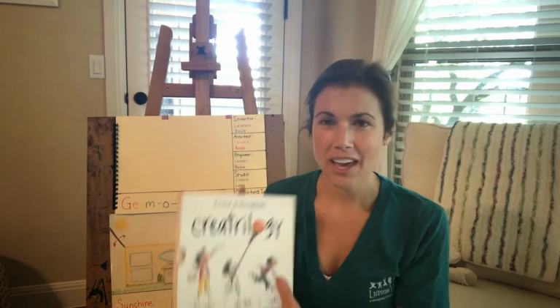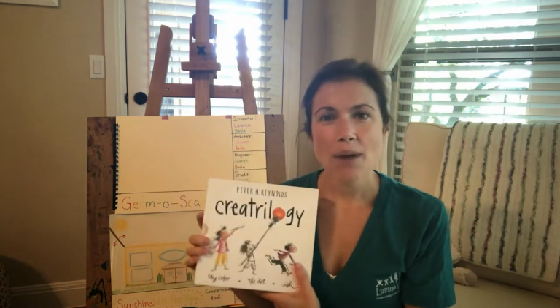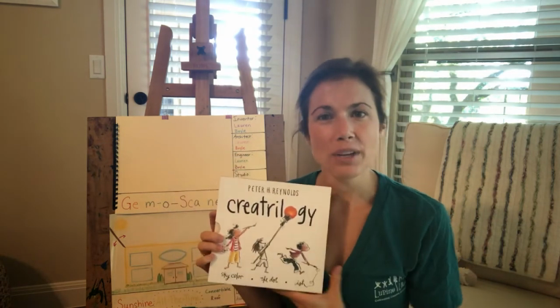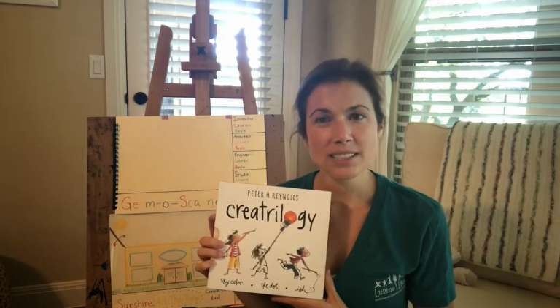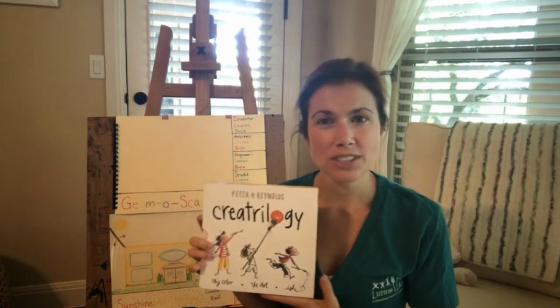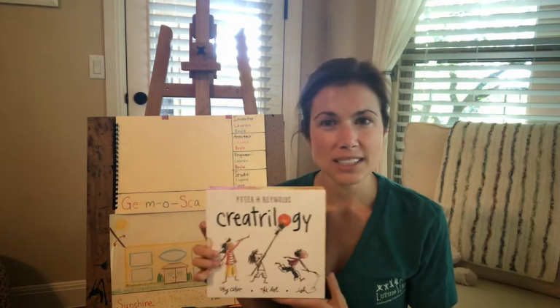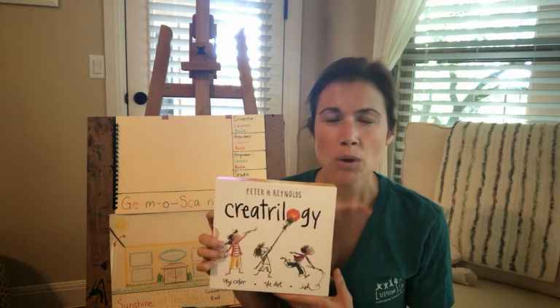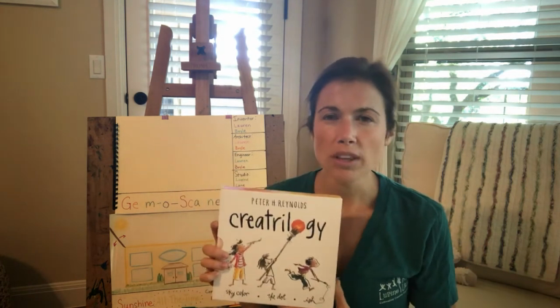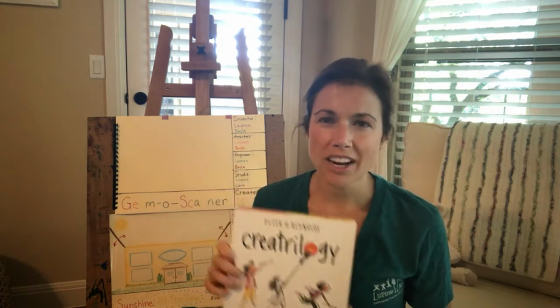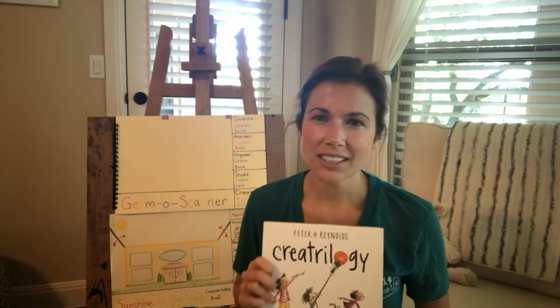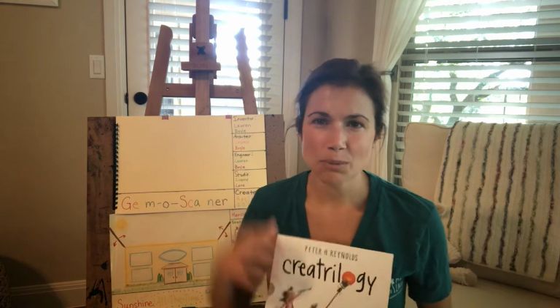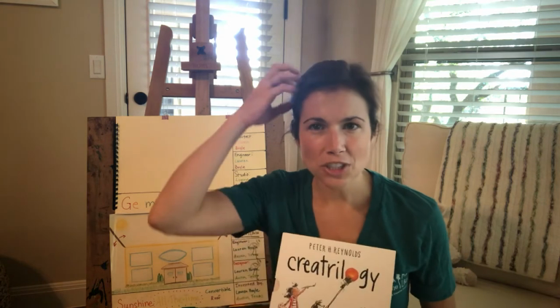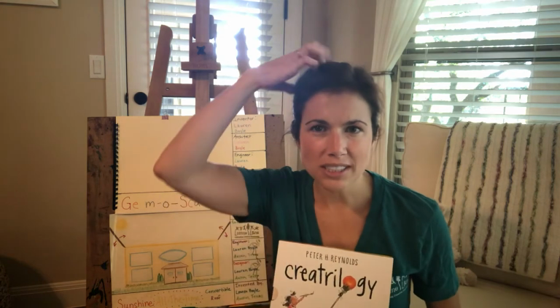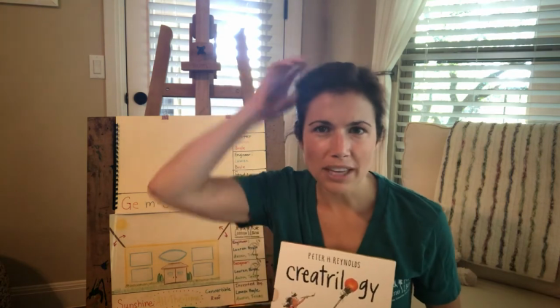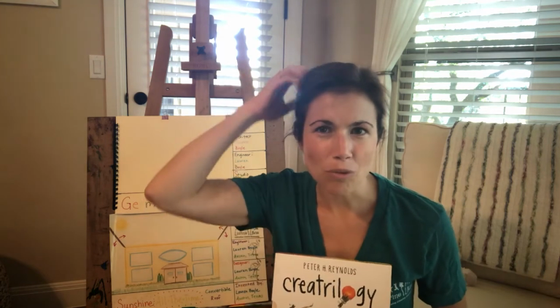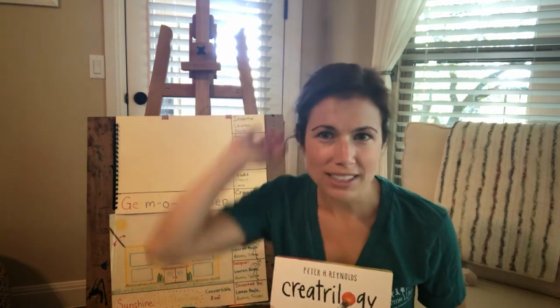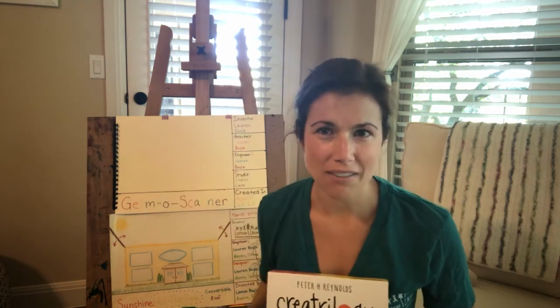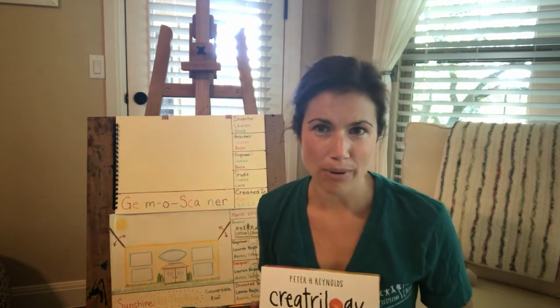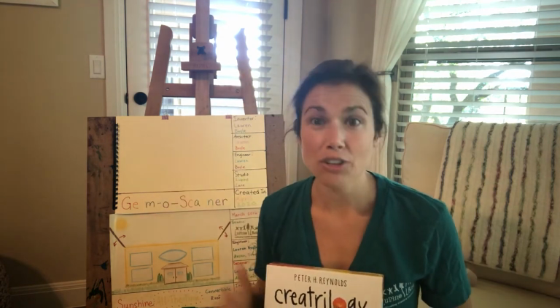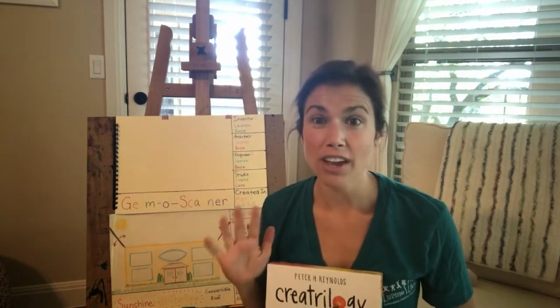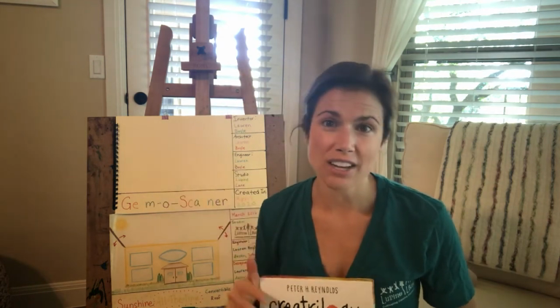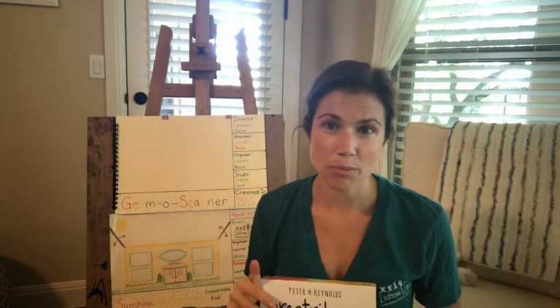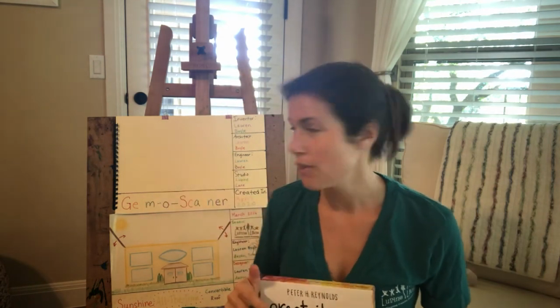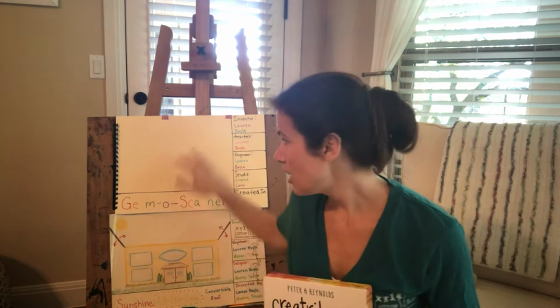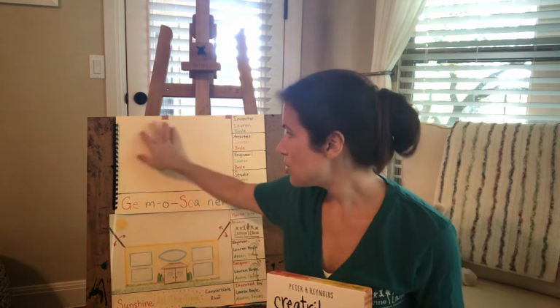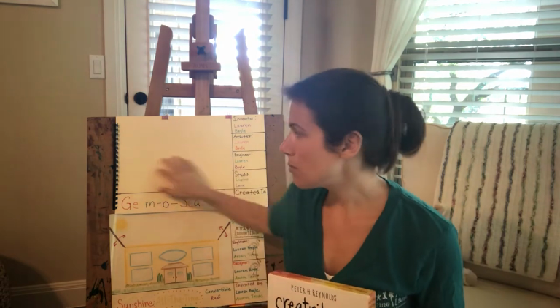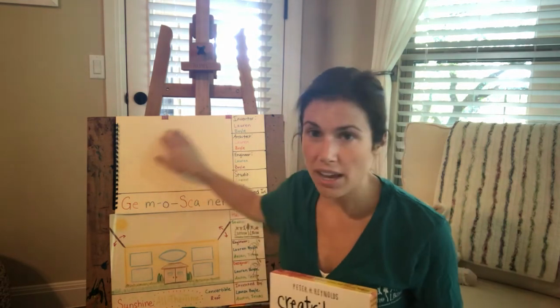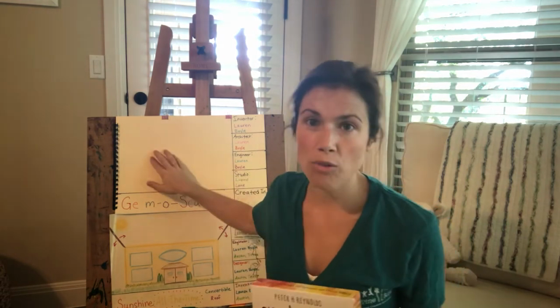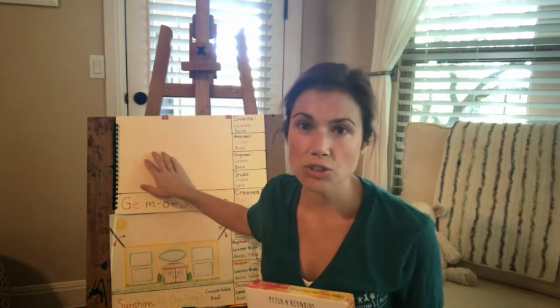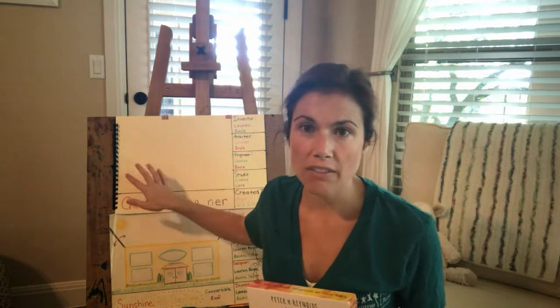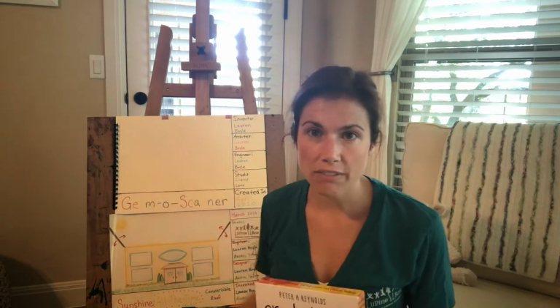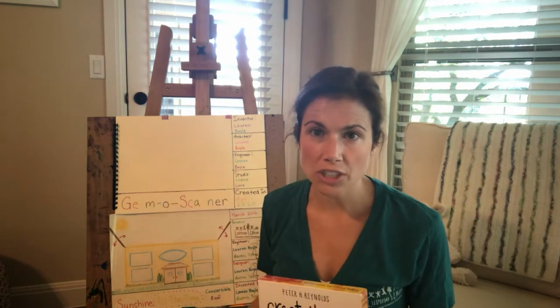We're reading these books to get some really great artistic inspiration and stimulate the right side of our brain — the creative side of our brain — to create our rendering of our invention.